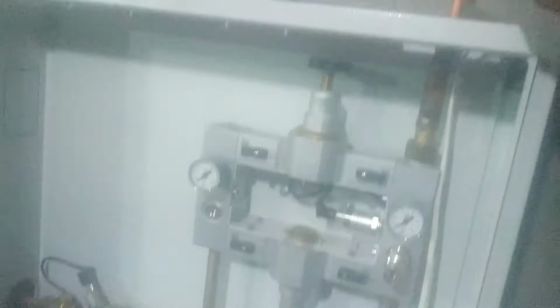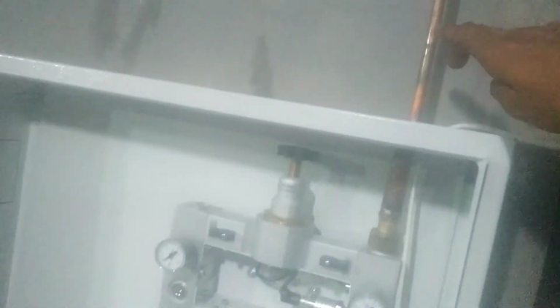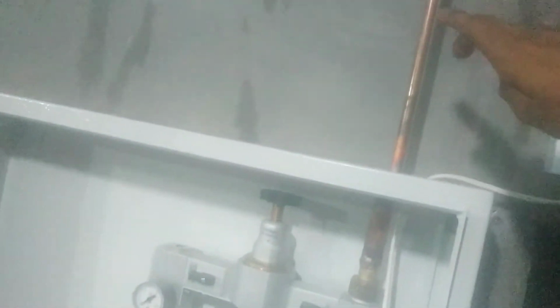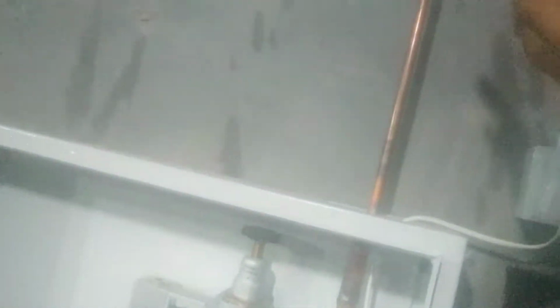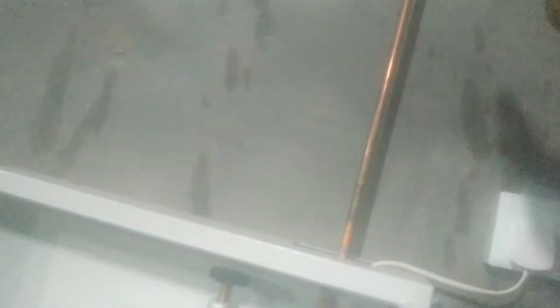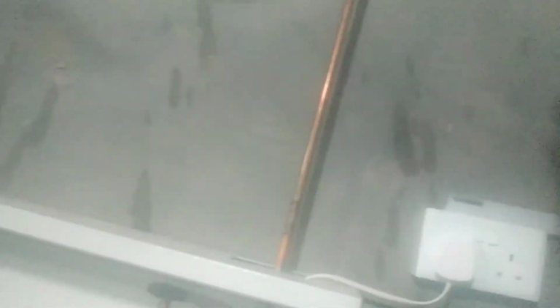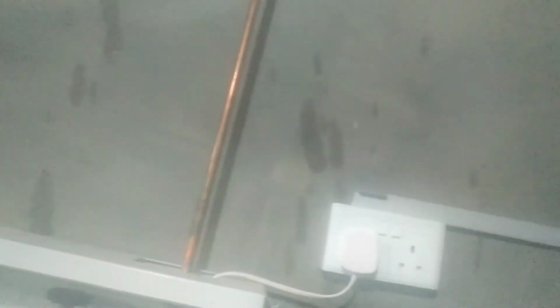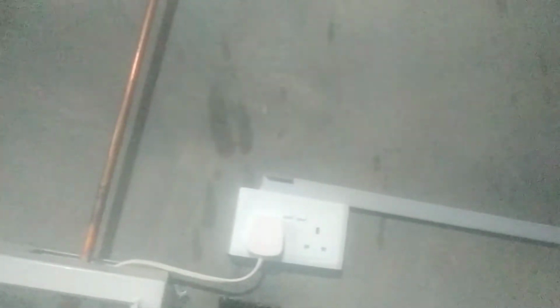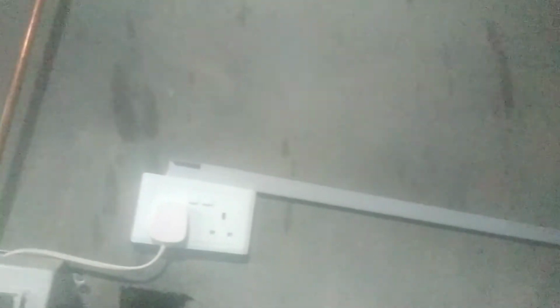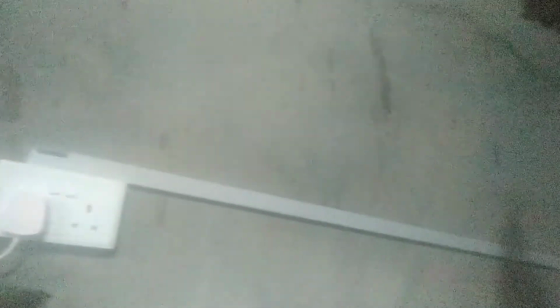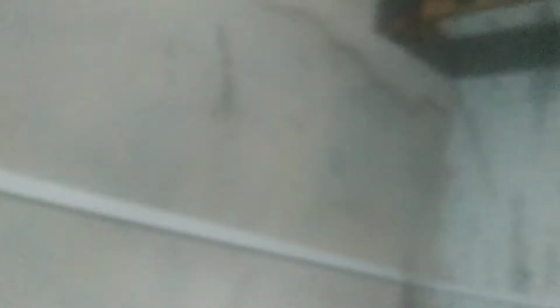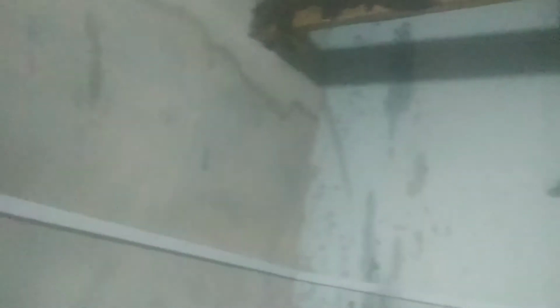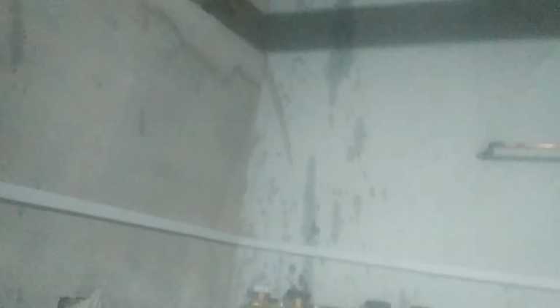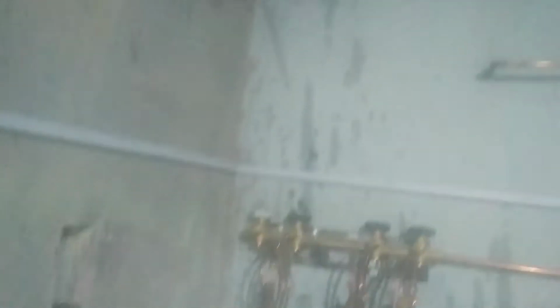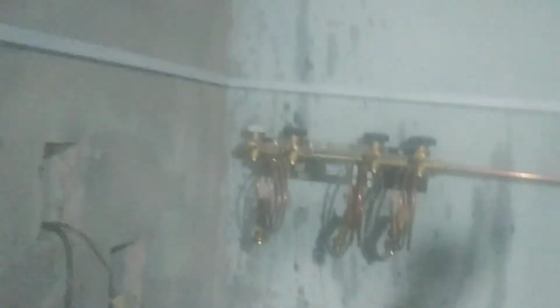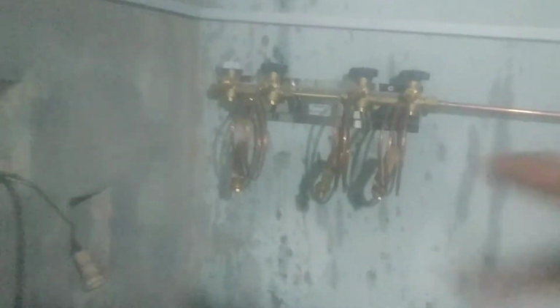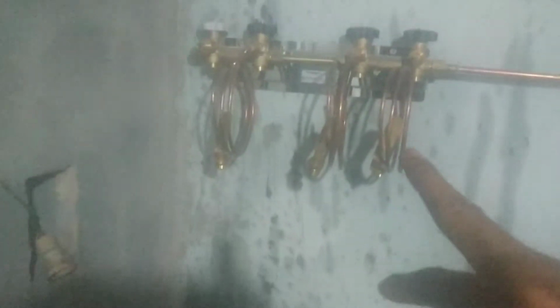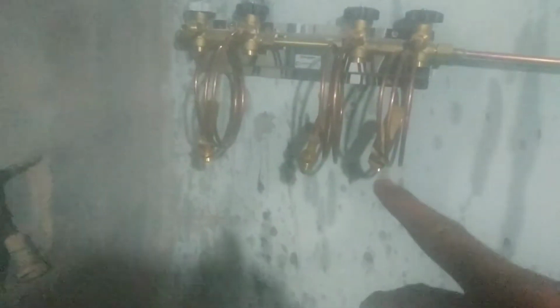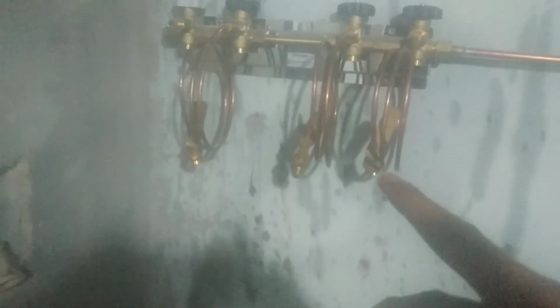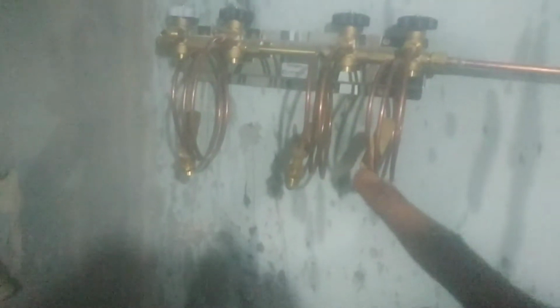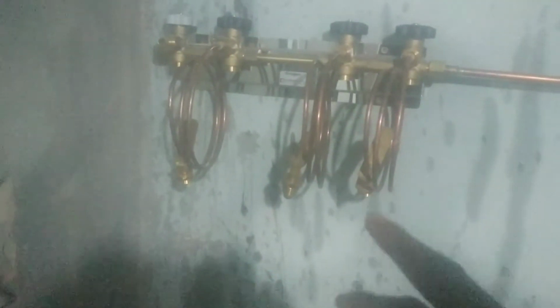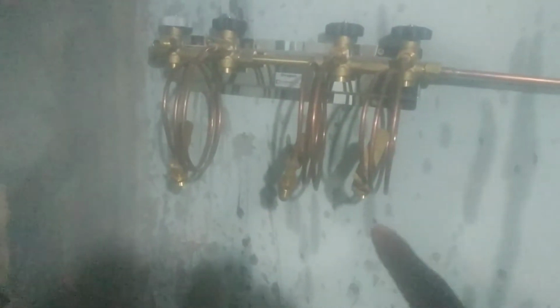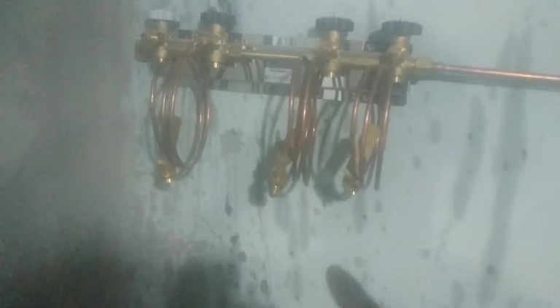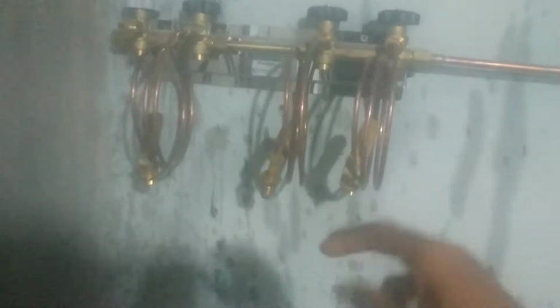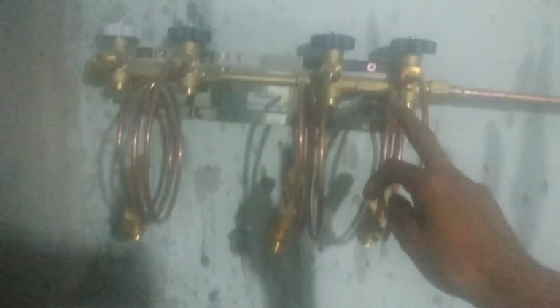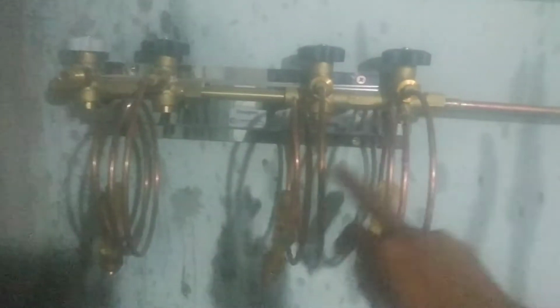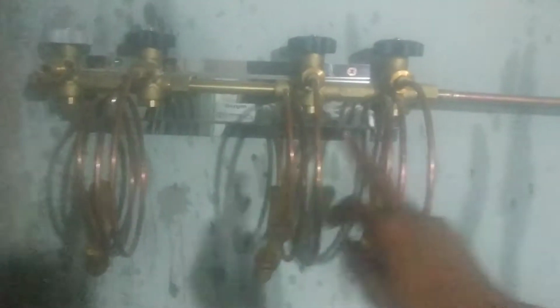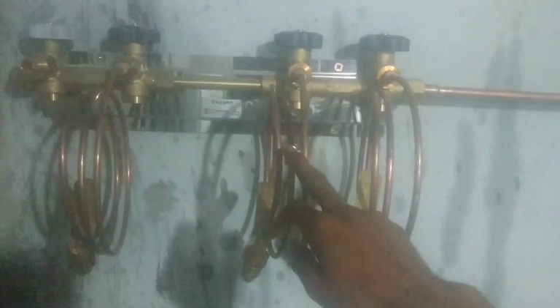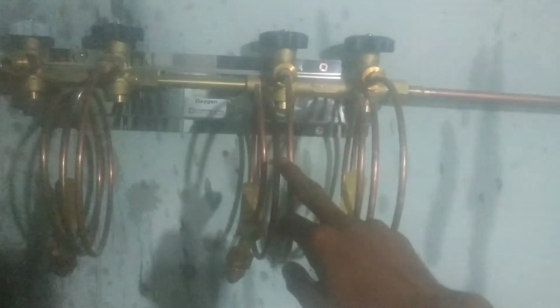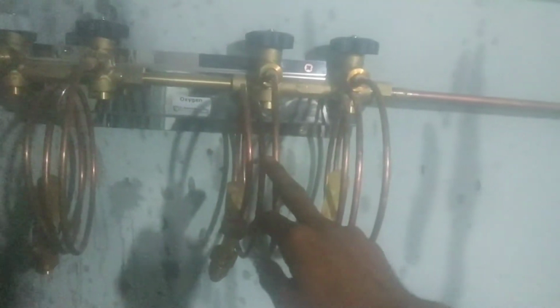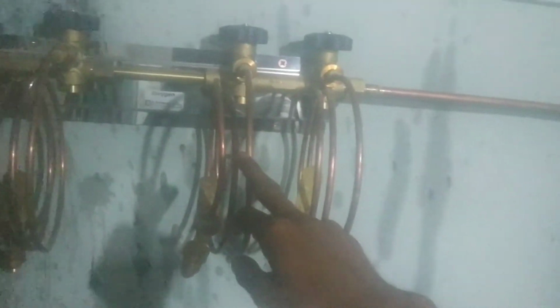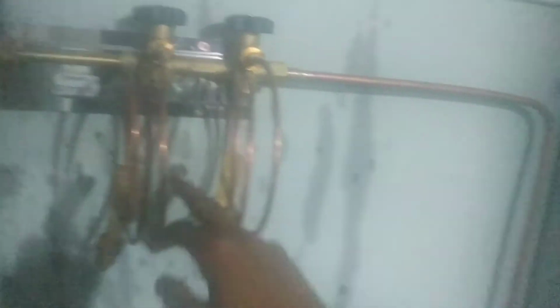It goes through from there, then it runs through to the building. We have the second manifold over here as well. These are the connectors as well, to connect the oxygen cylinders.